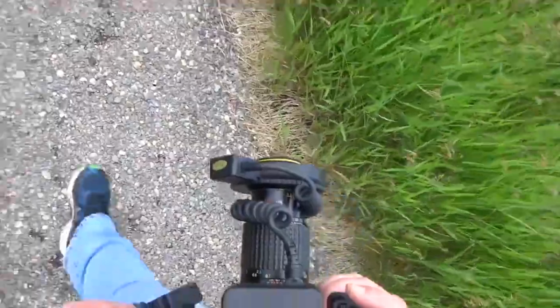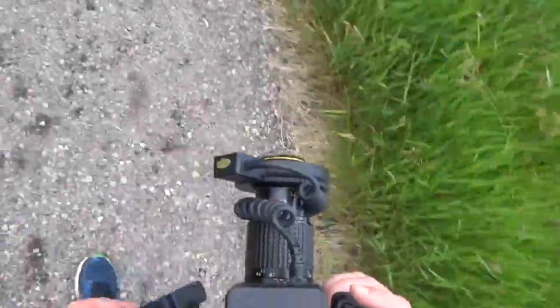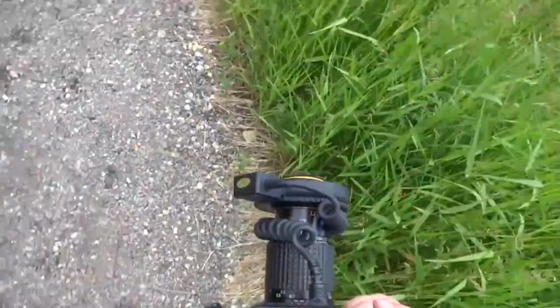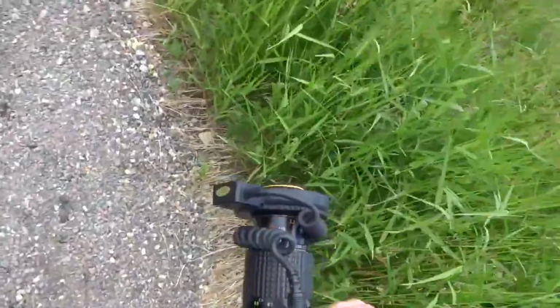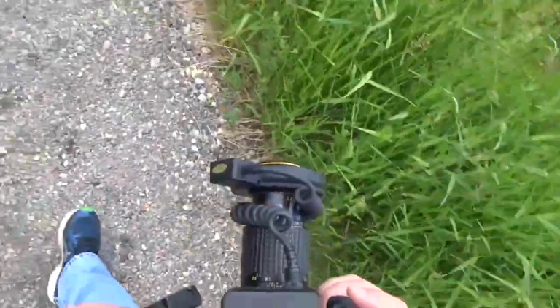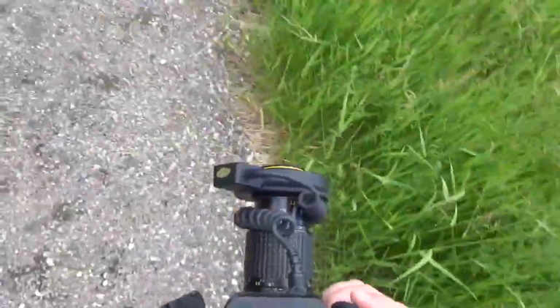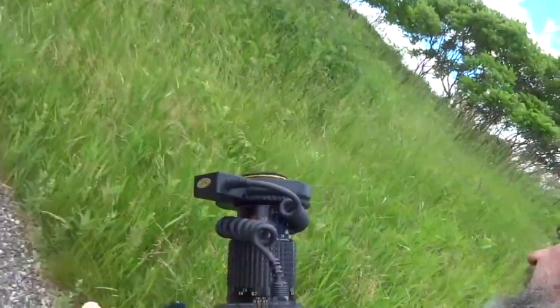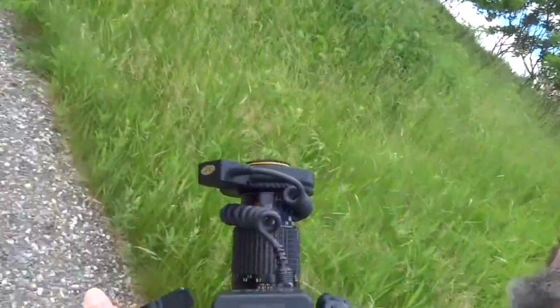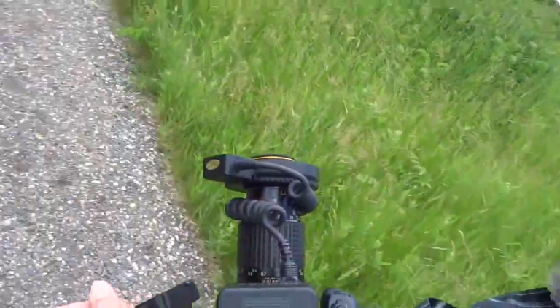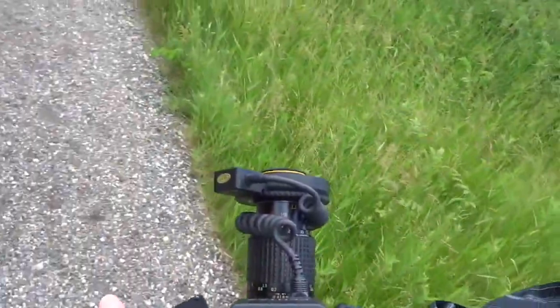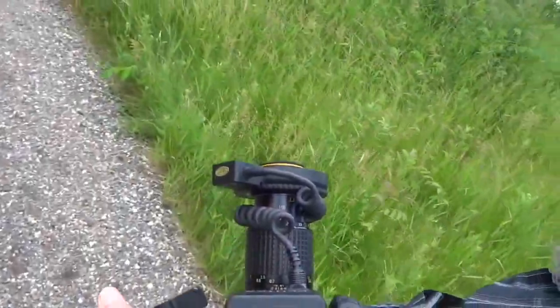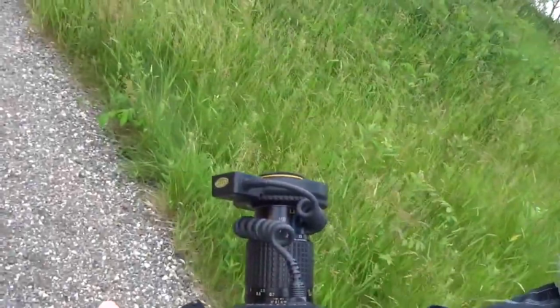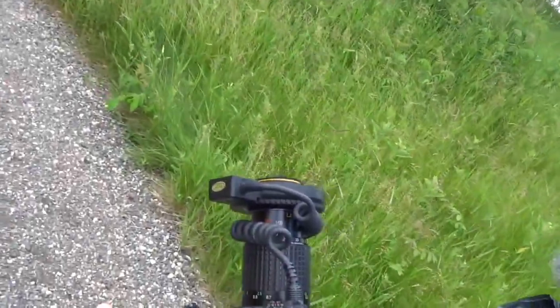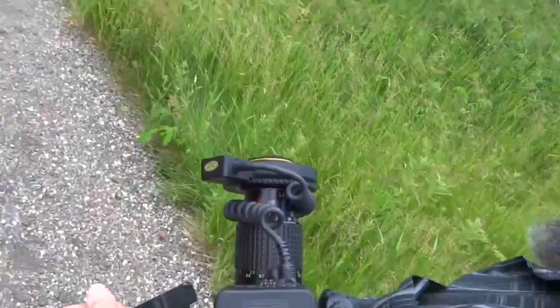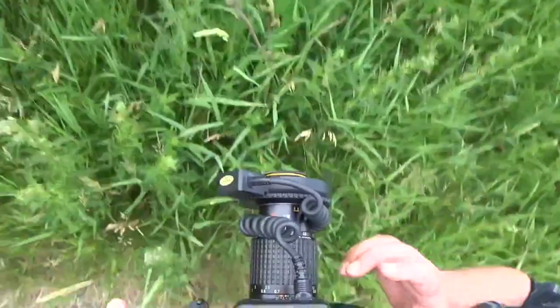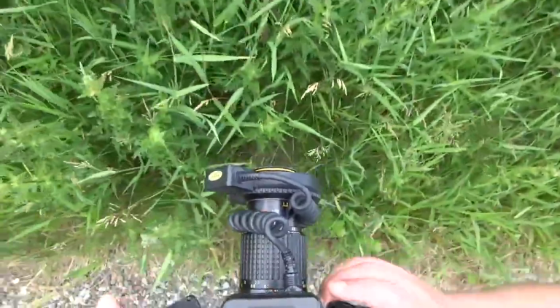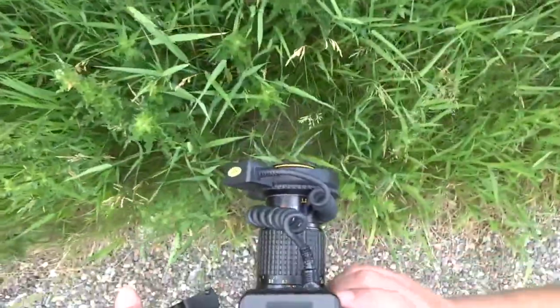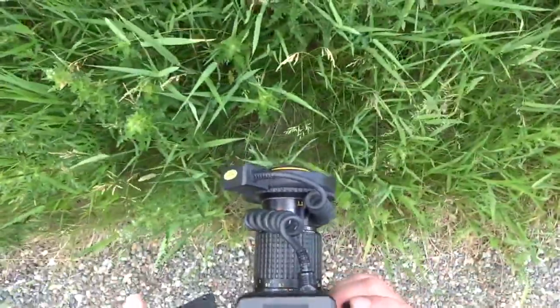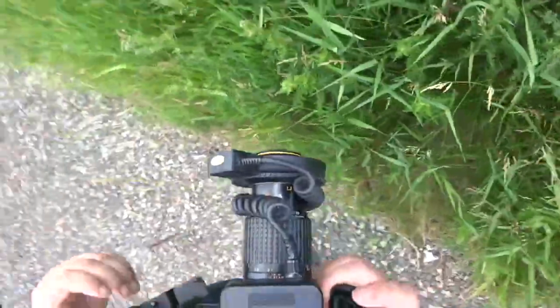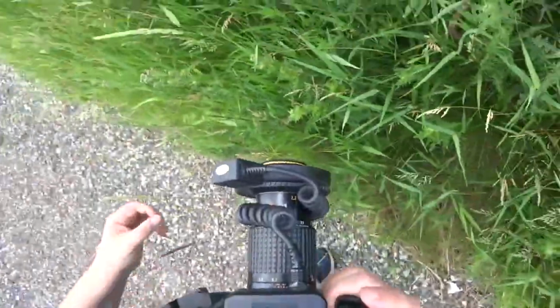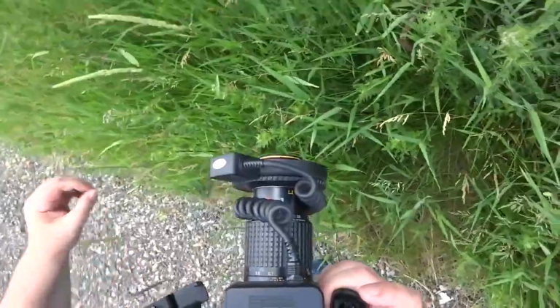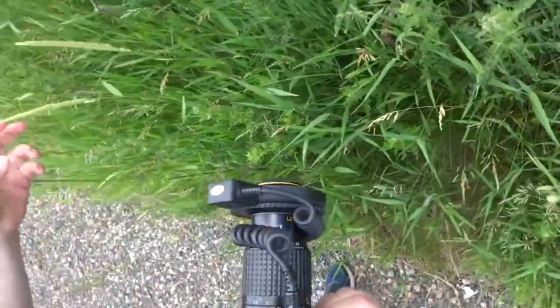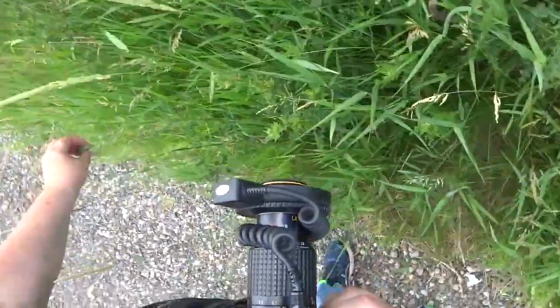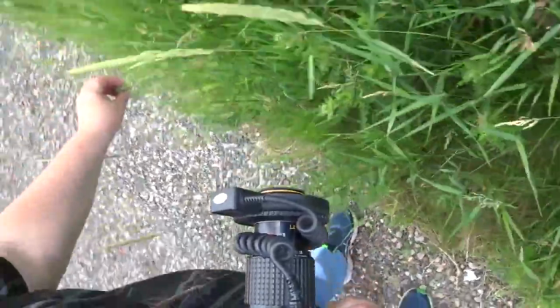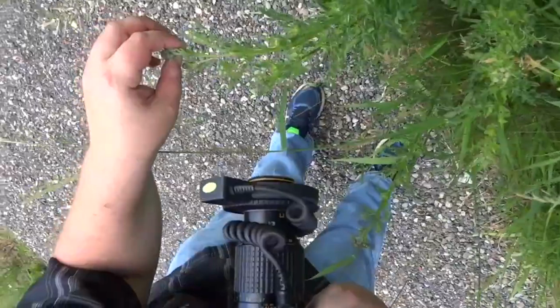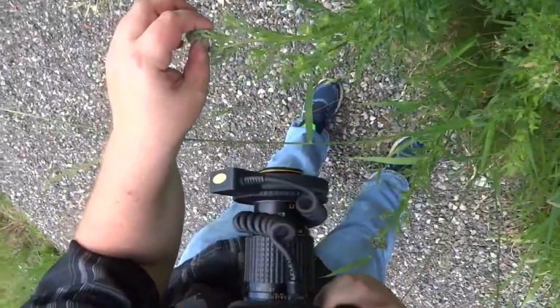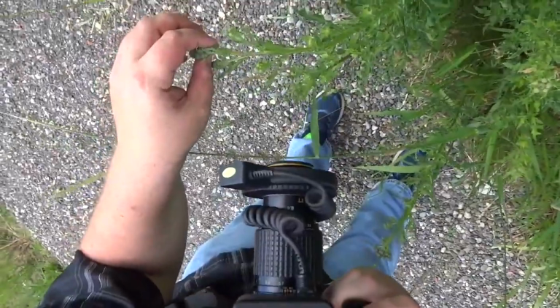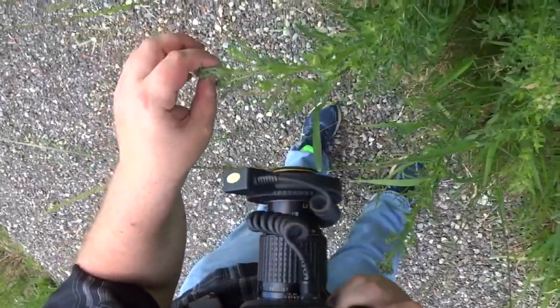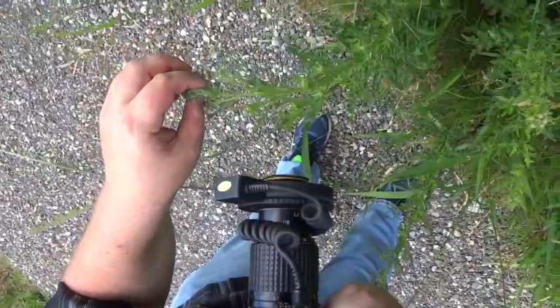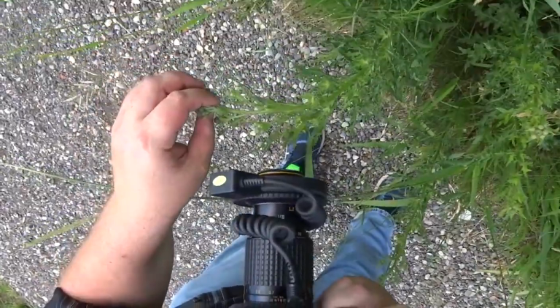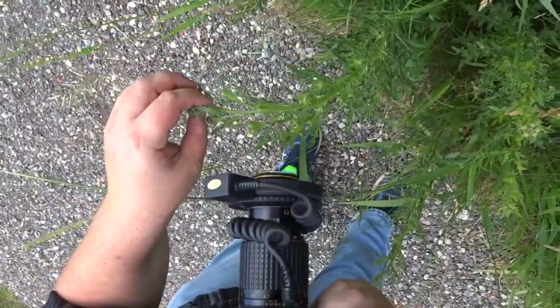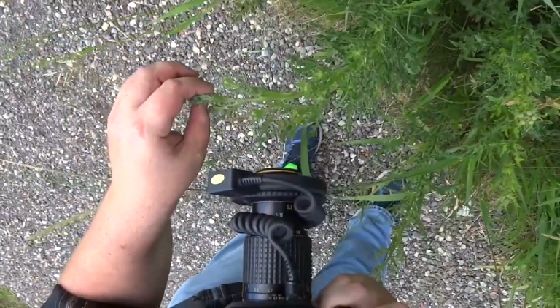Just walk and look around — you get better at noticing stuff. There's a nice easy subject here: a little snail. You can hold on to the branch.